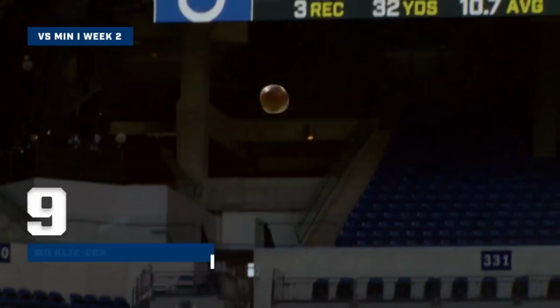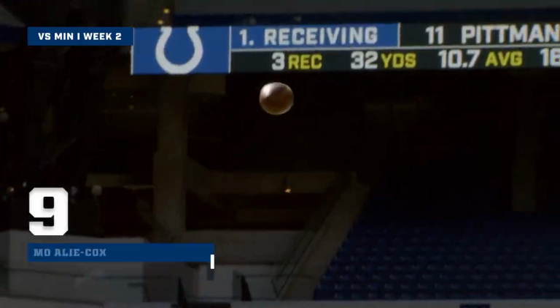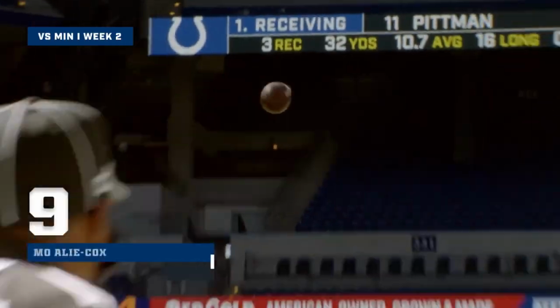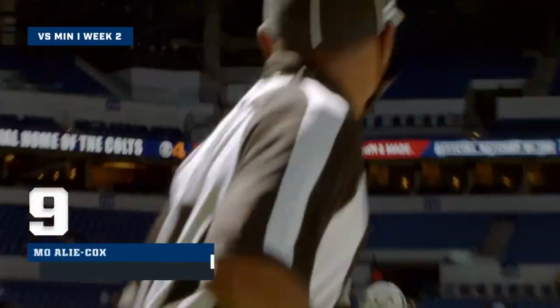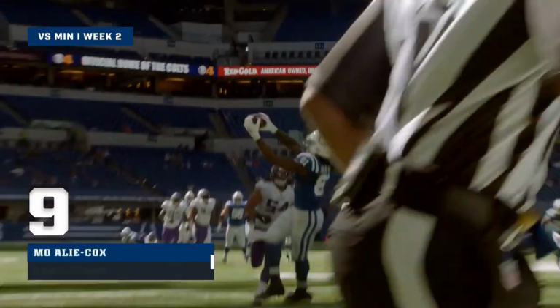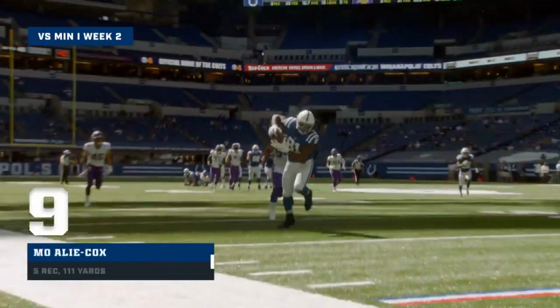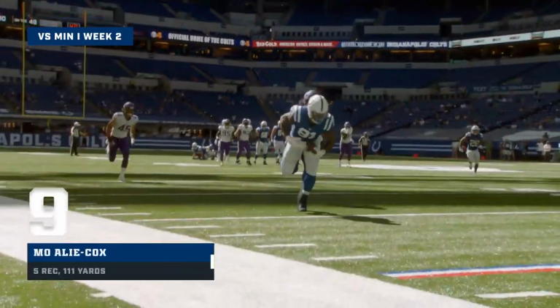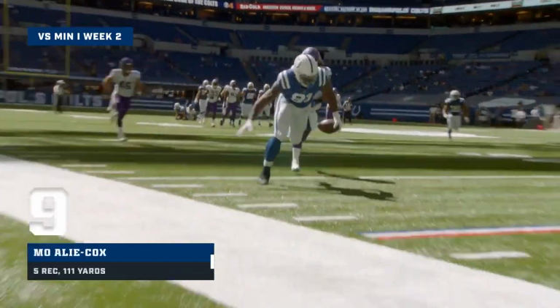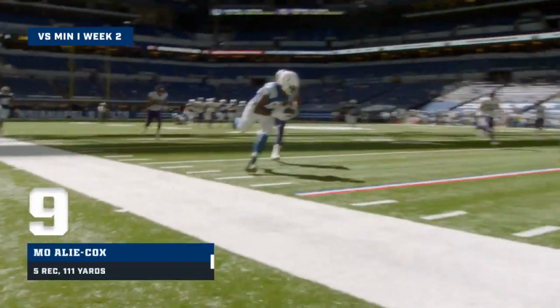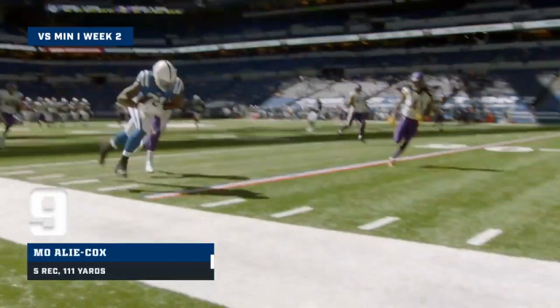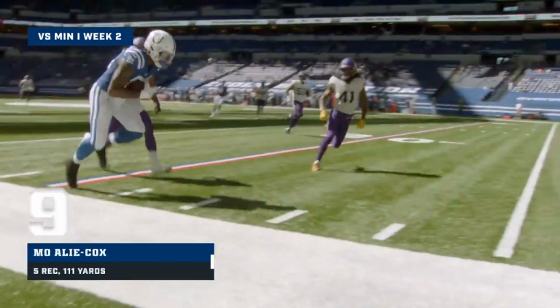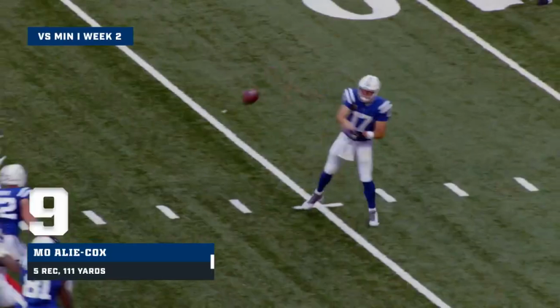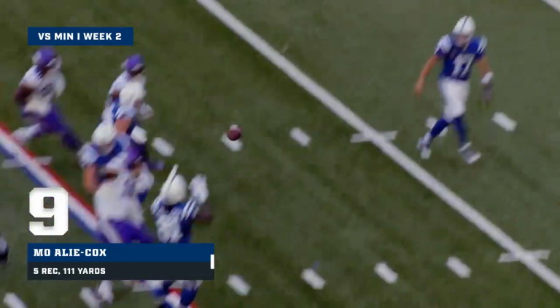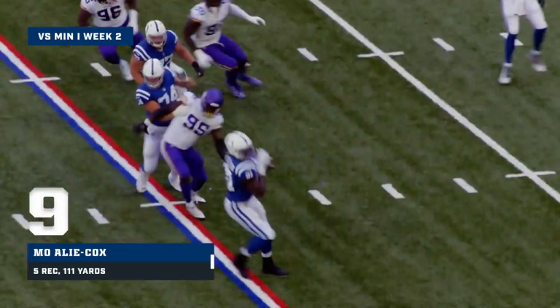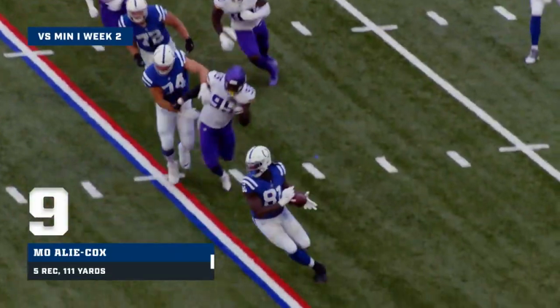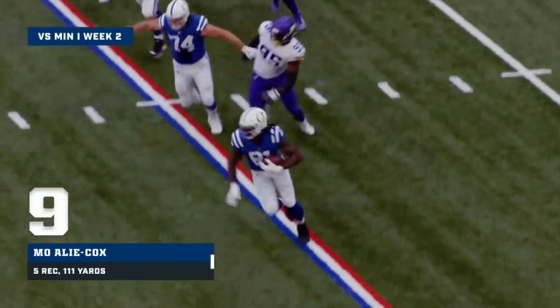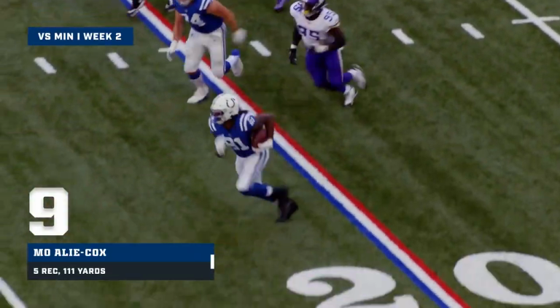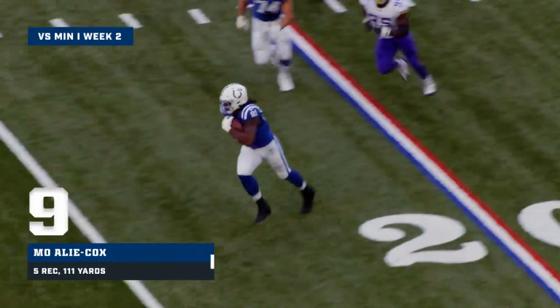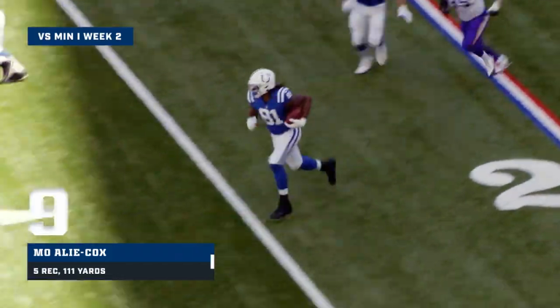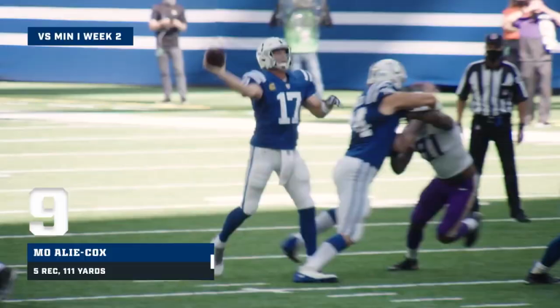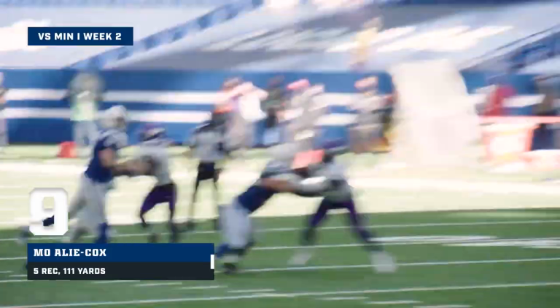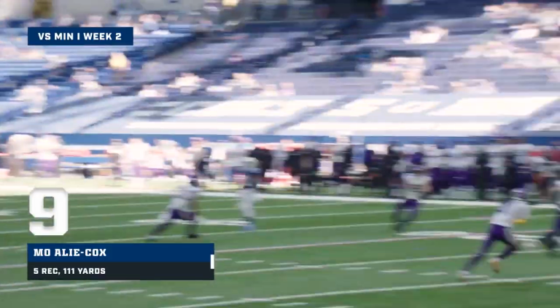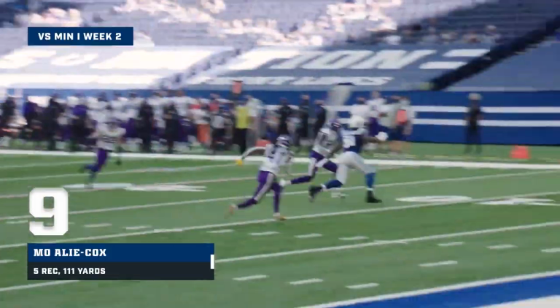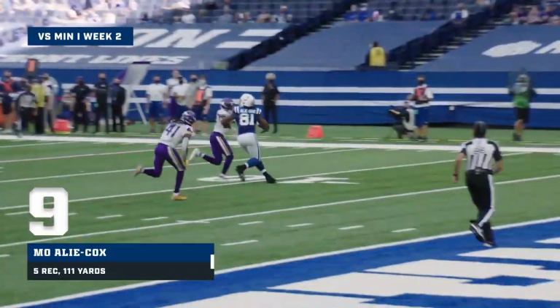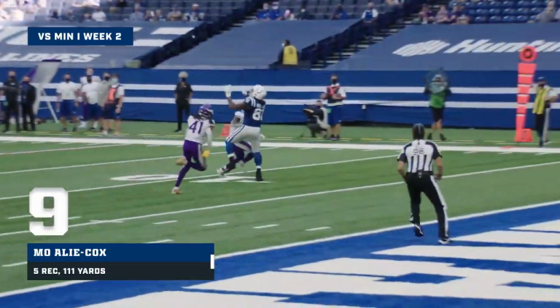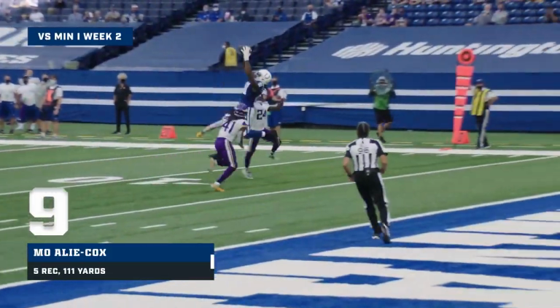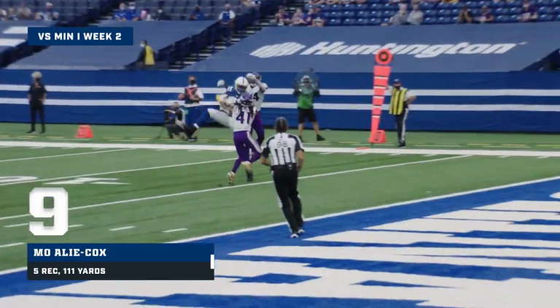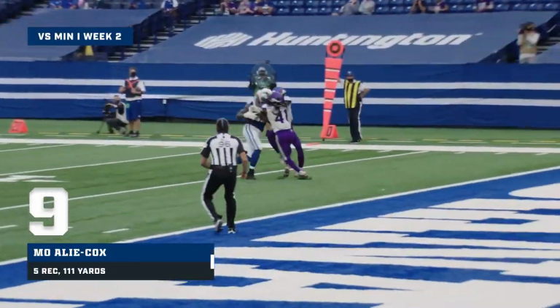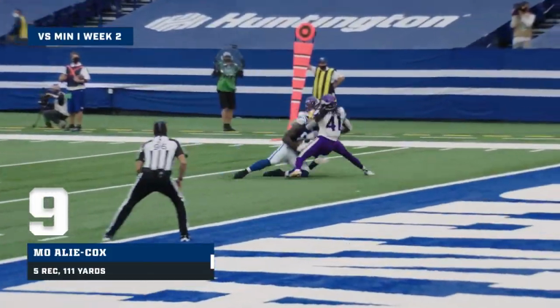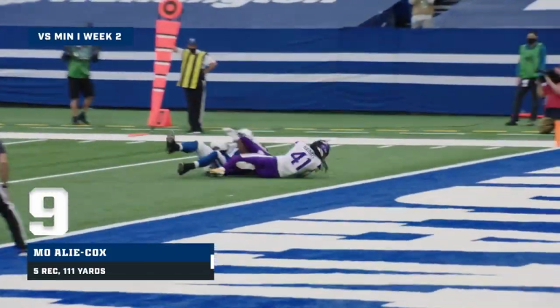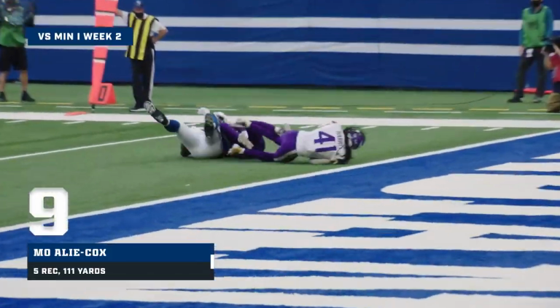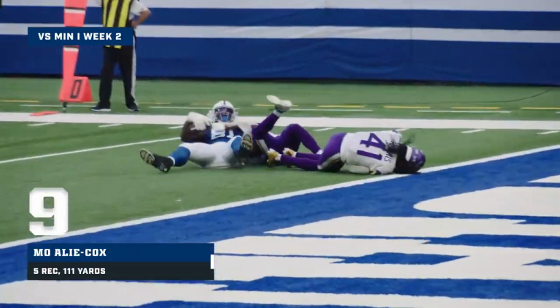It's Mo Alleycox for the catch, secures it right after the catch. Going long for Mo Alleycox, and he's got it at the two.